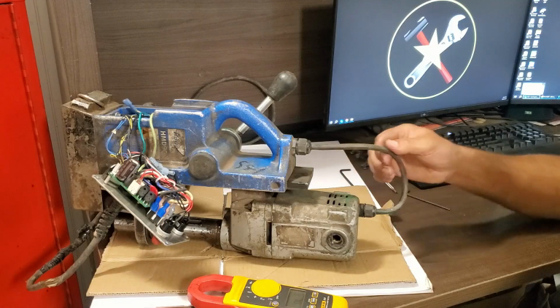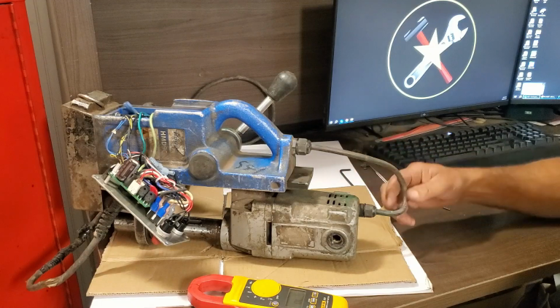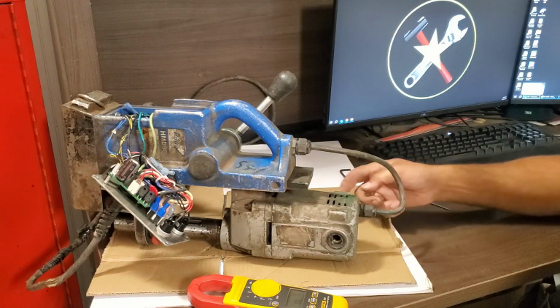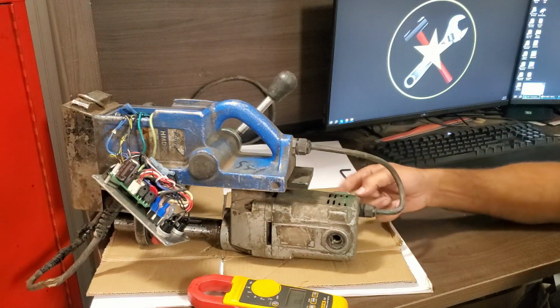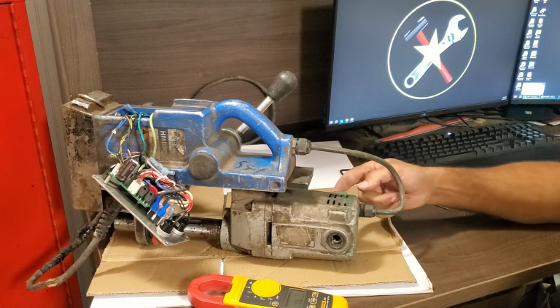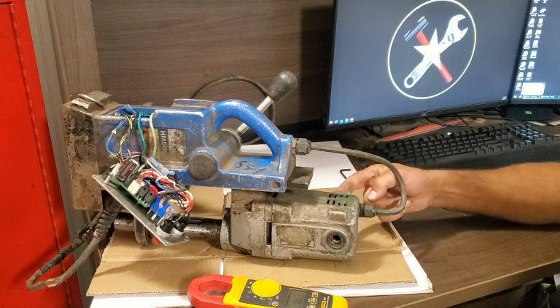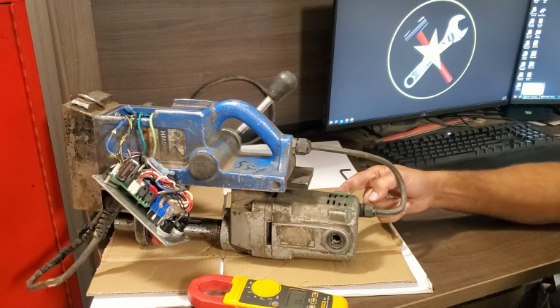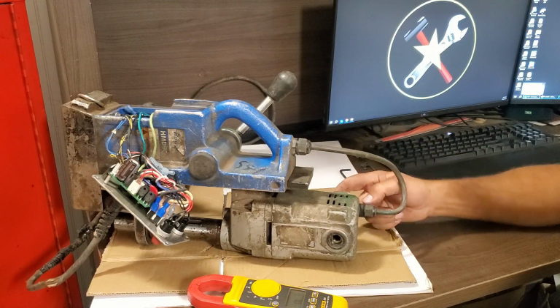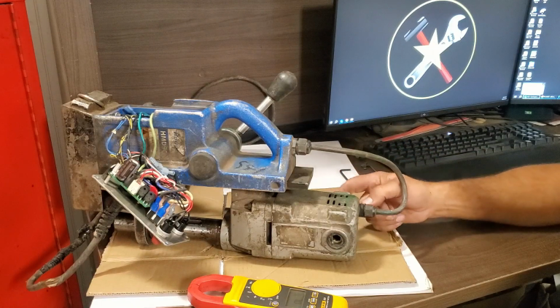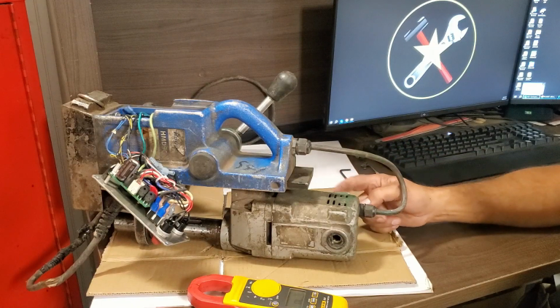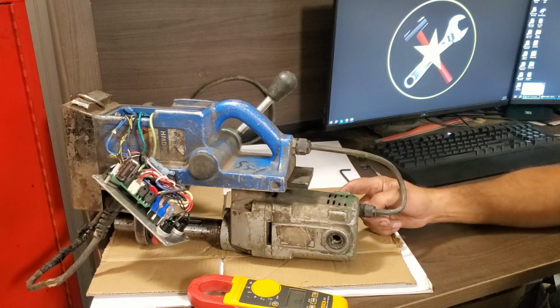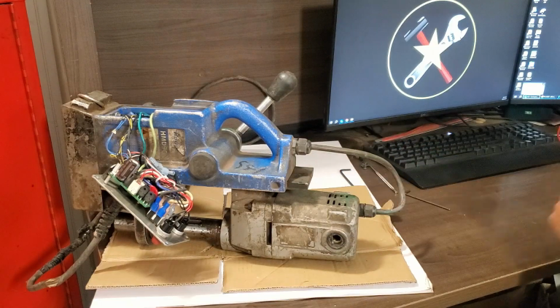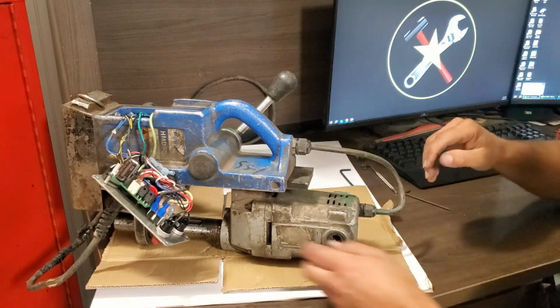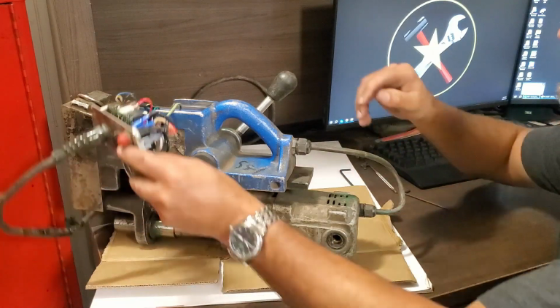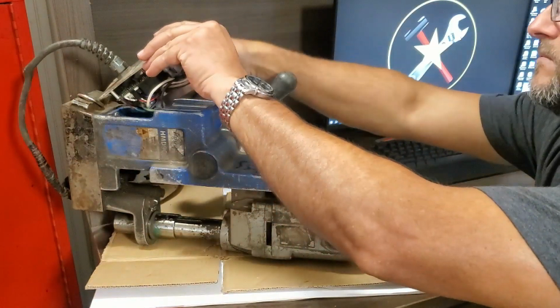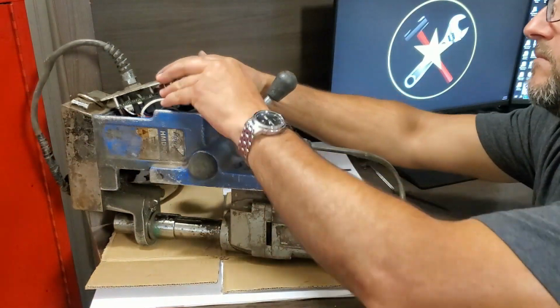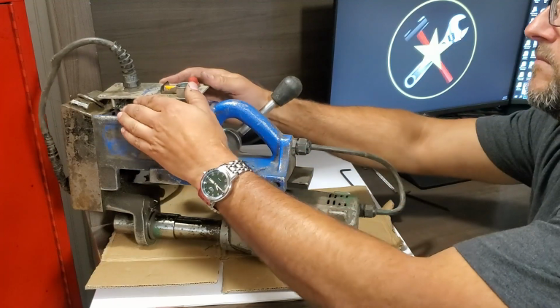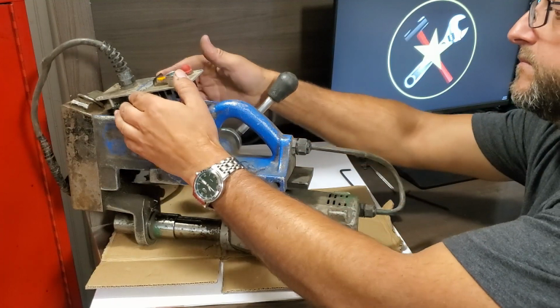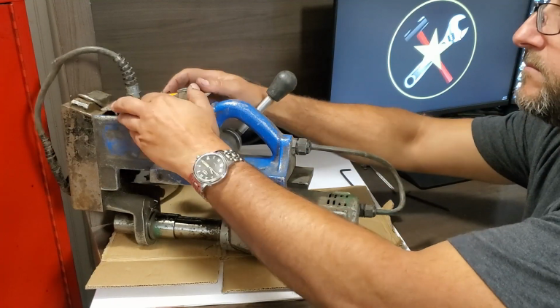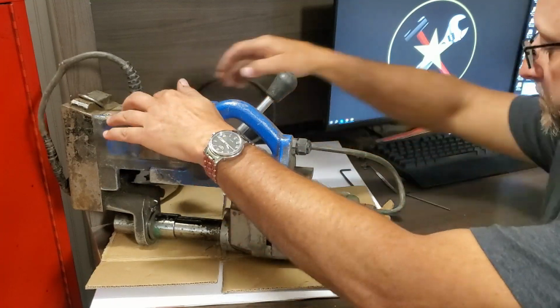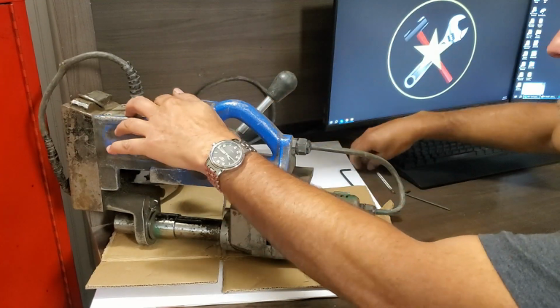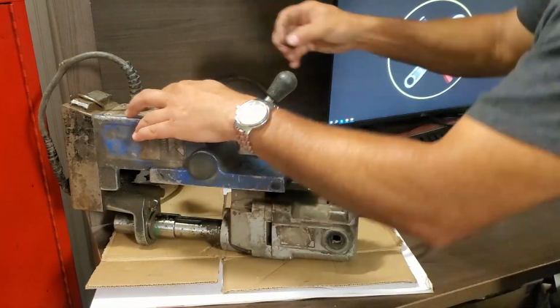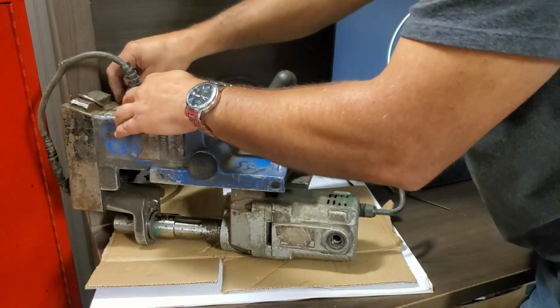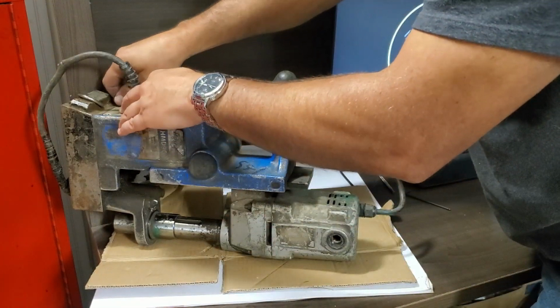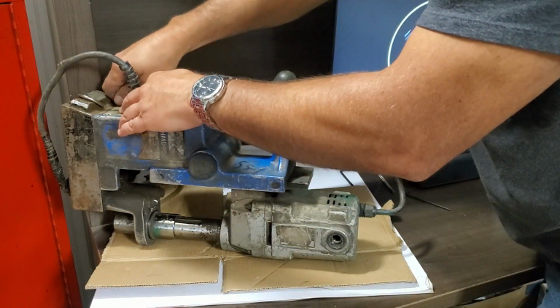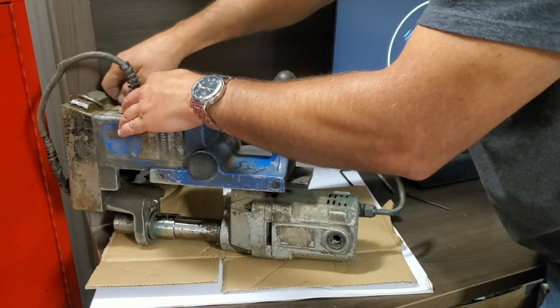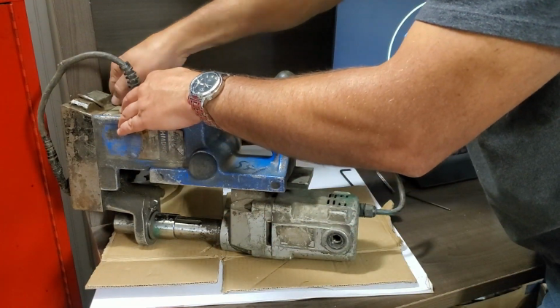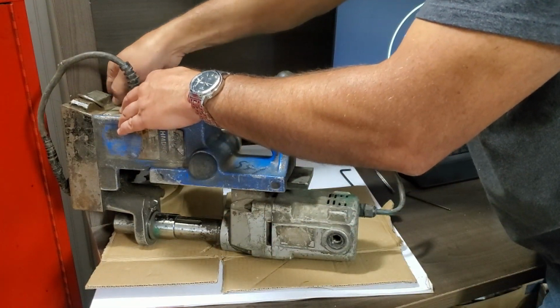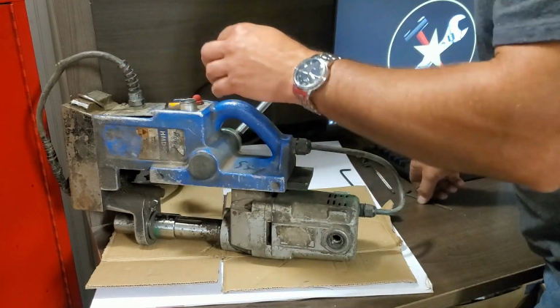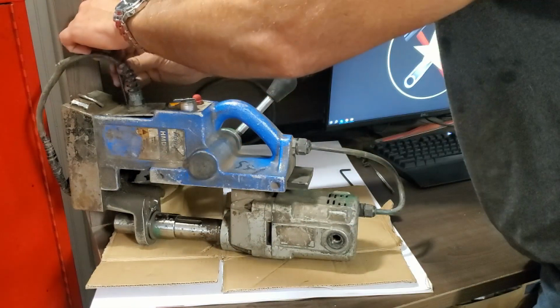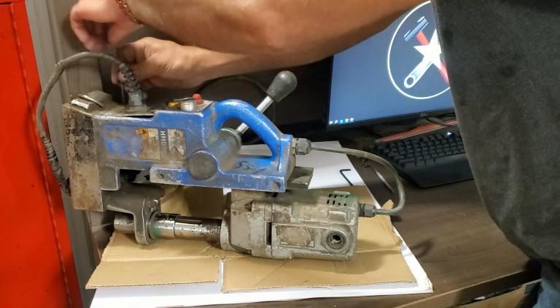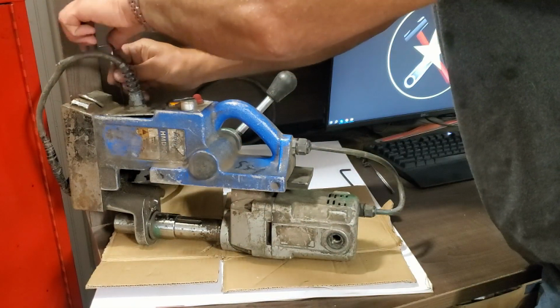To do this, we need to access the other end of the cord inside the drill motor. So I temporarily put the circuit board back in with one screw just to be sure nothing accidentally gets unplugged while I move the drill around.